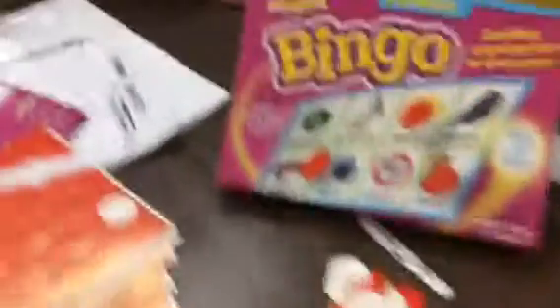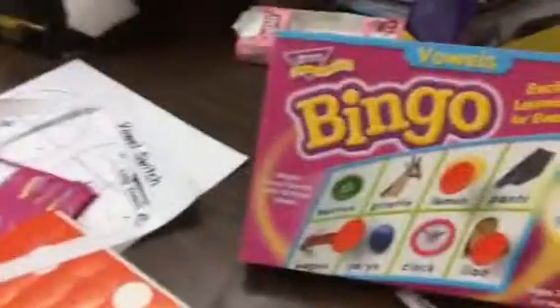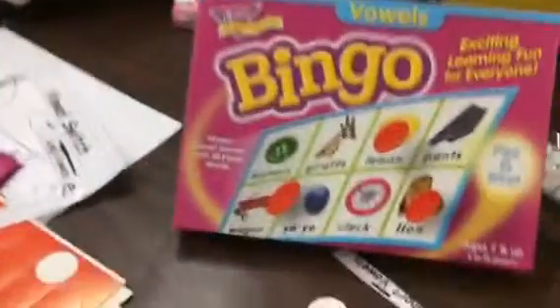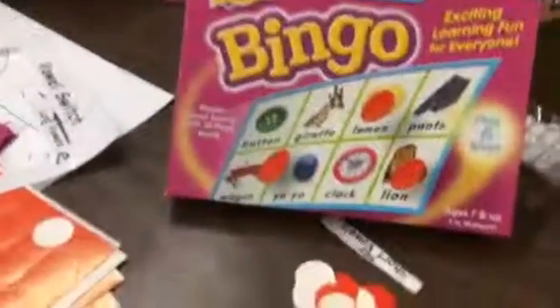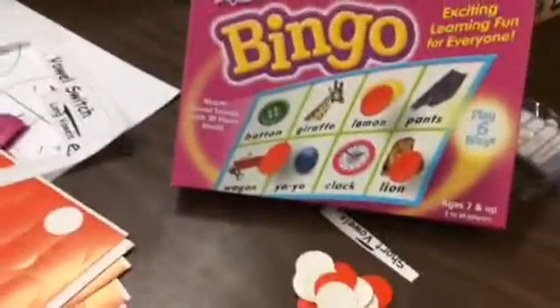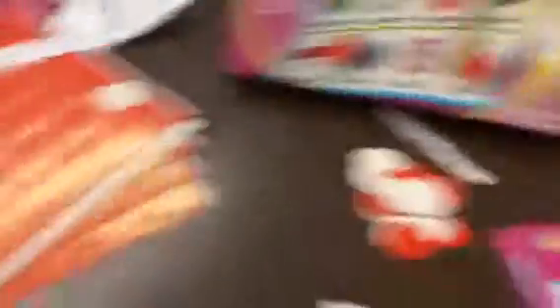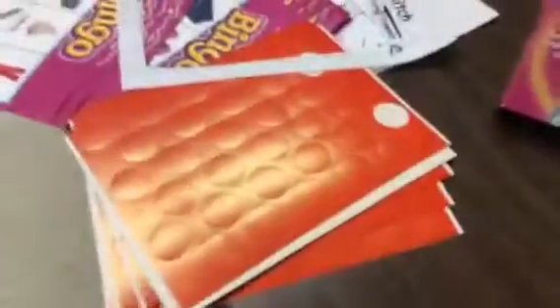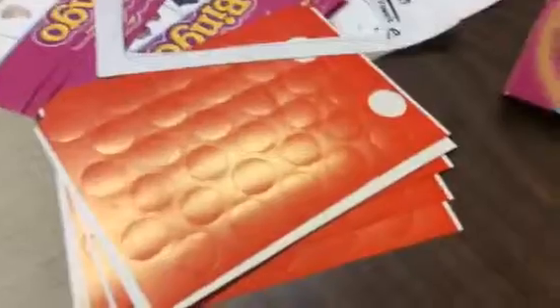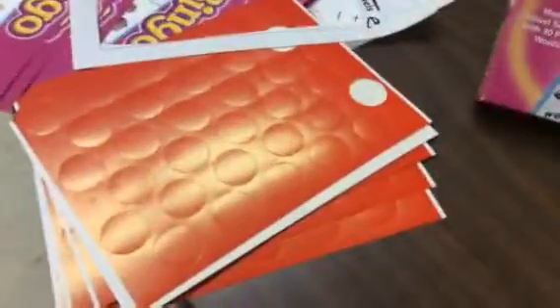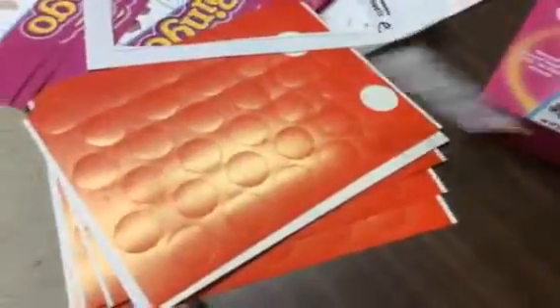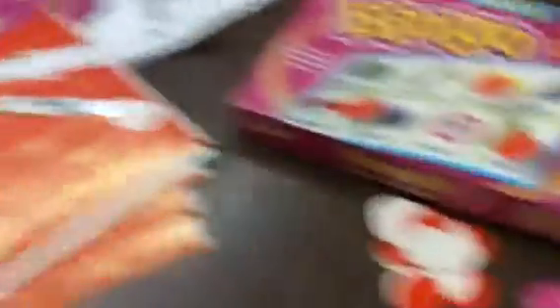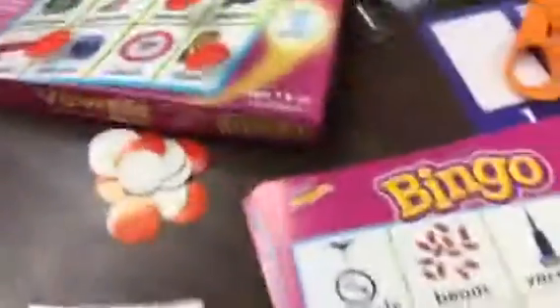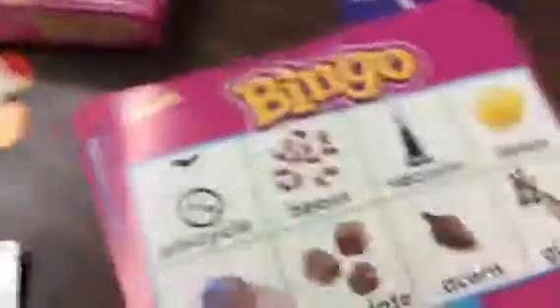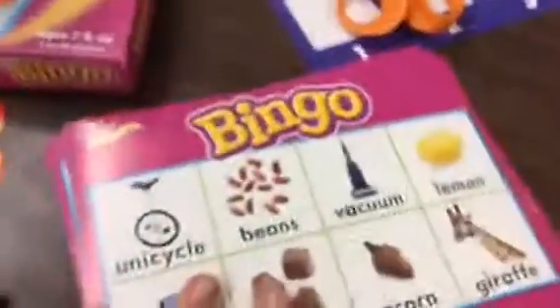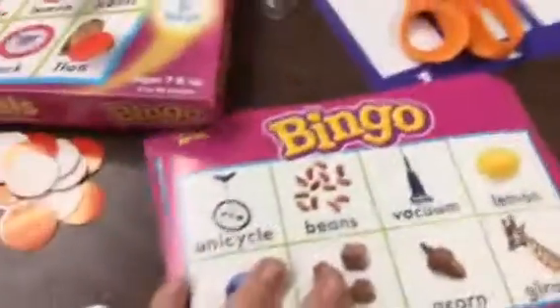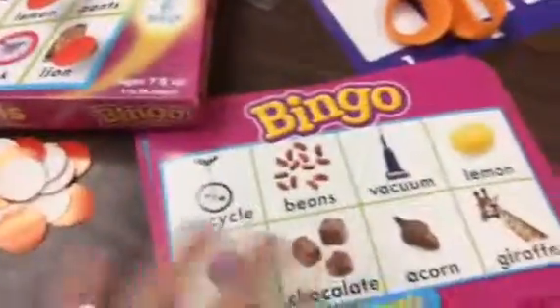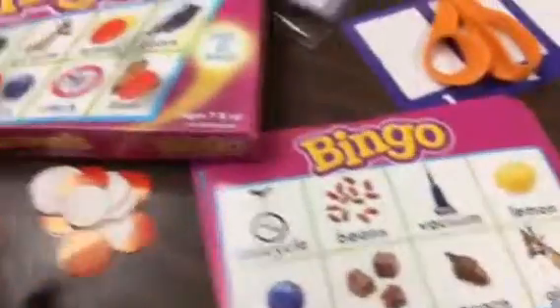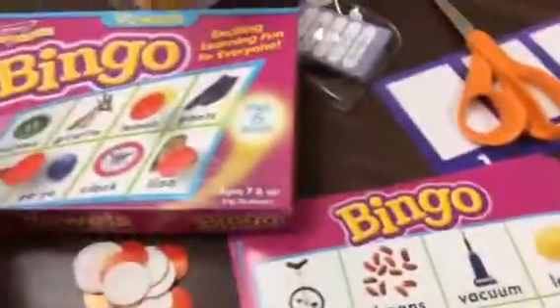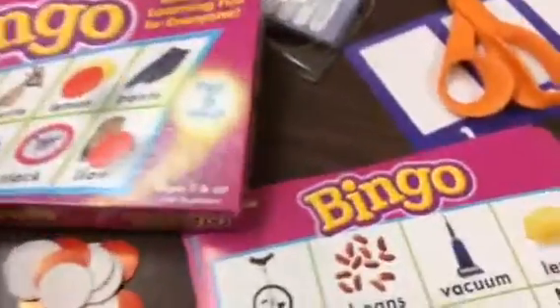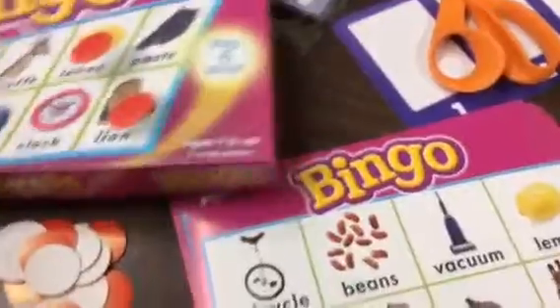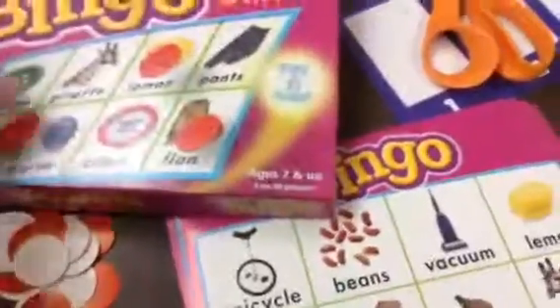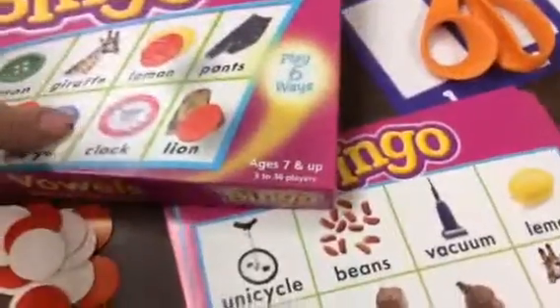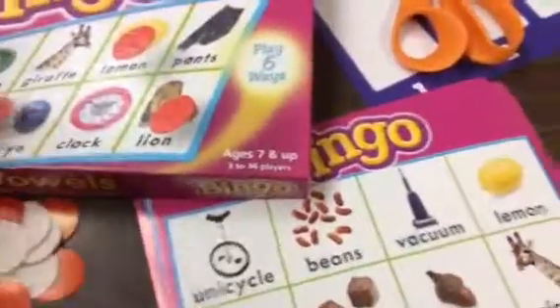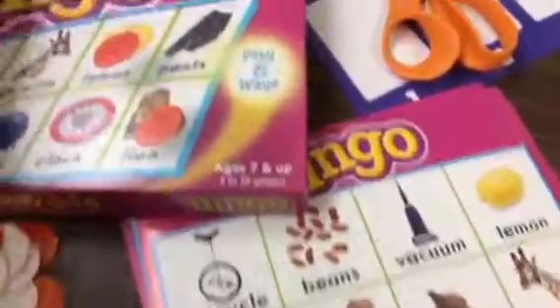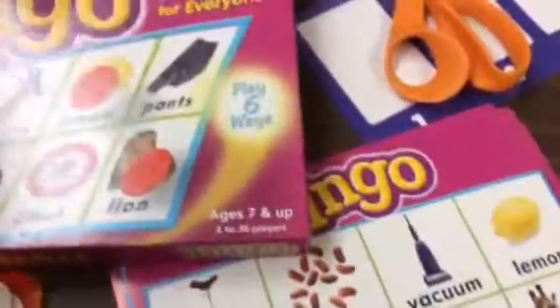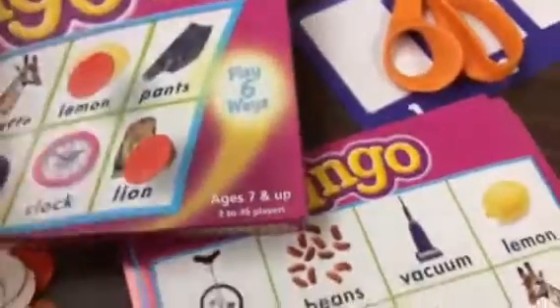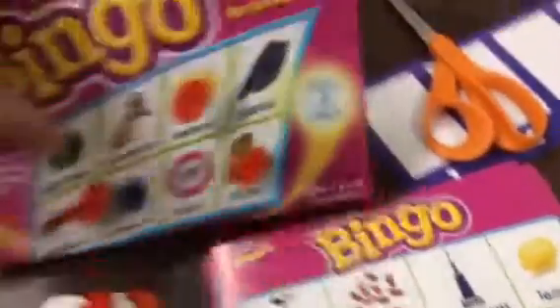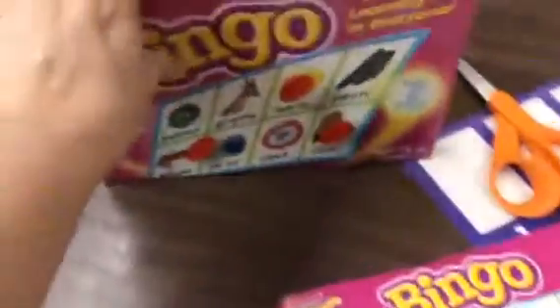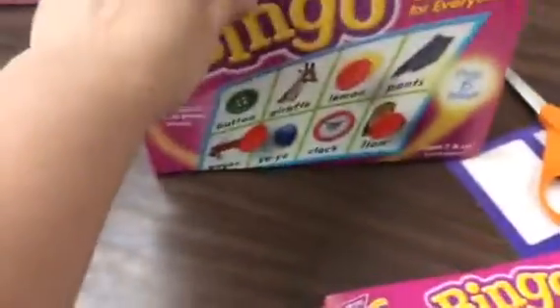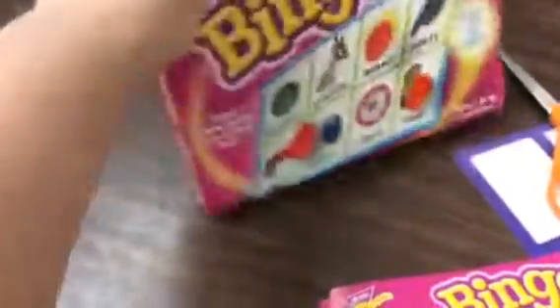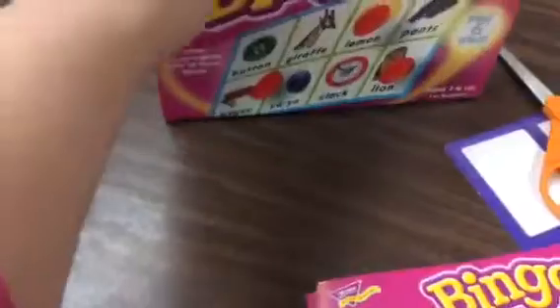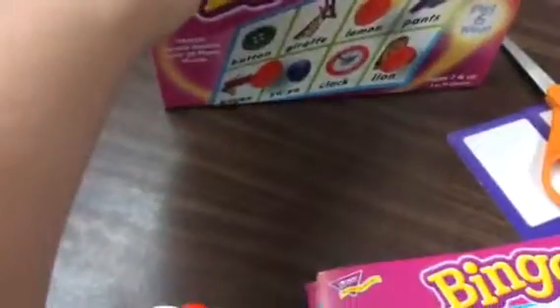This is how to play the vowel bingo game. What you will need is each person in your group can get a bingo card and they could sit around in a circle or in rows. One person can be the caller — you could rock, paper, scissors to decide who would be the caller.